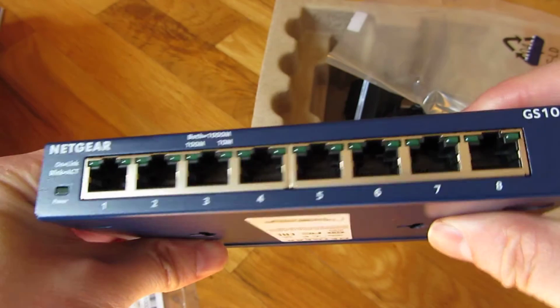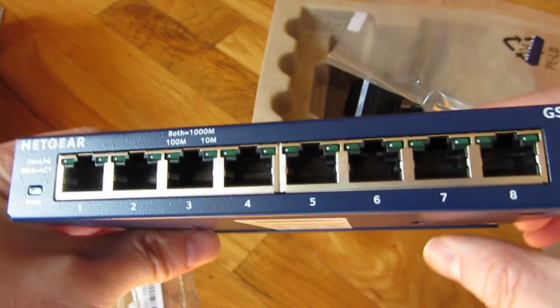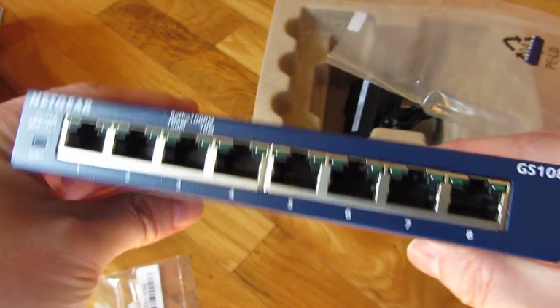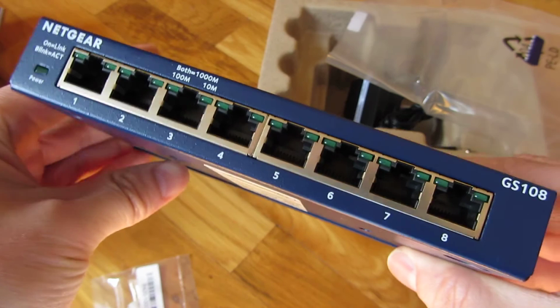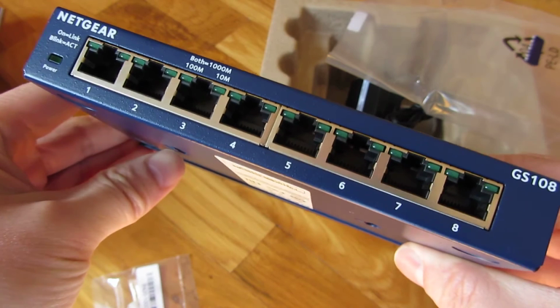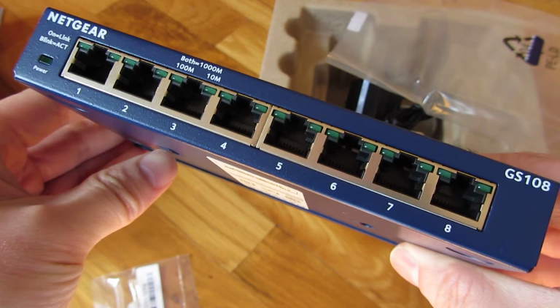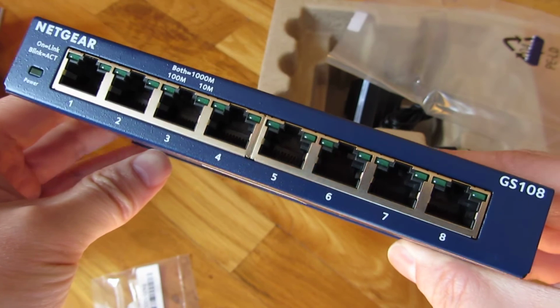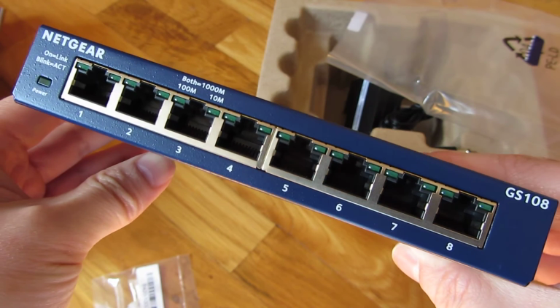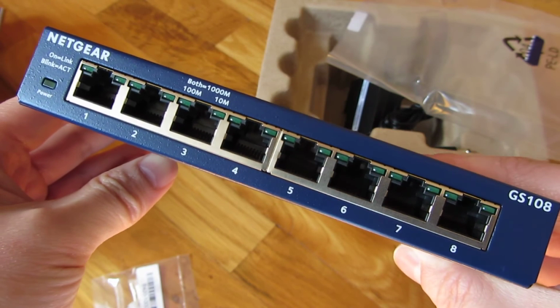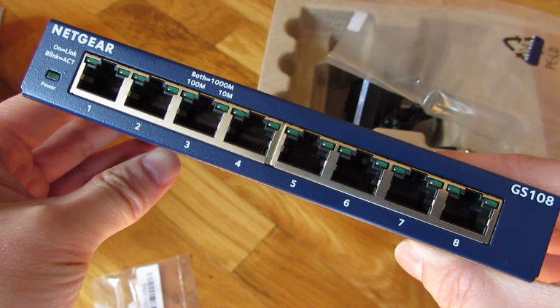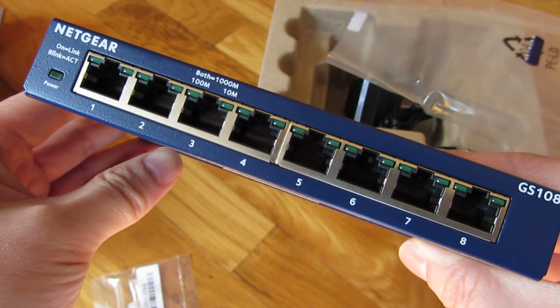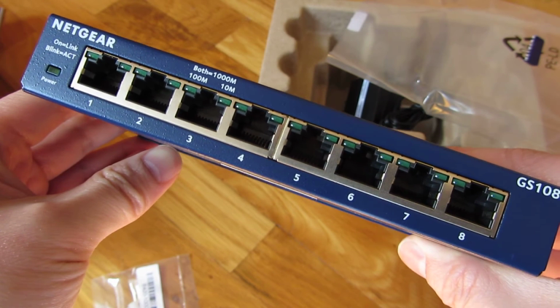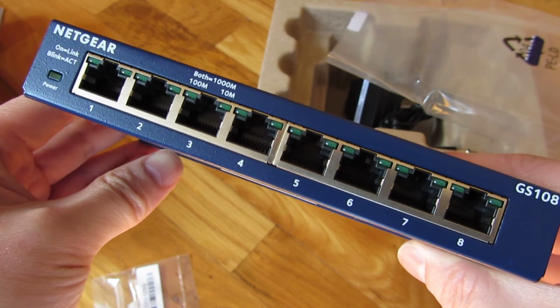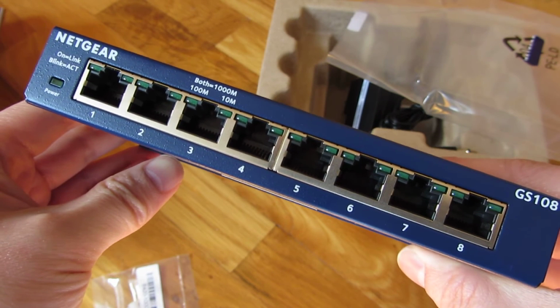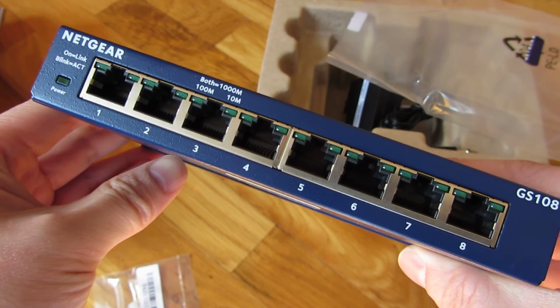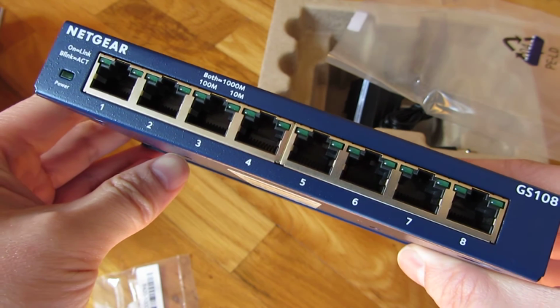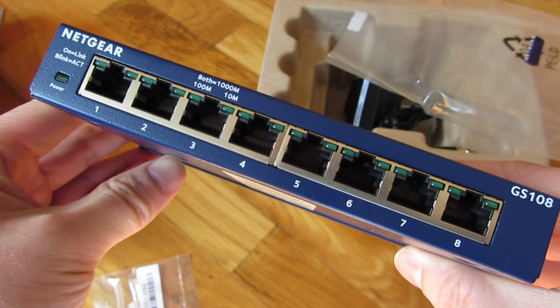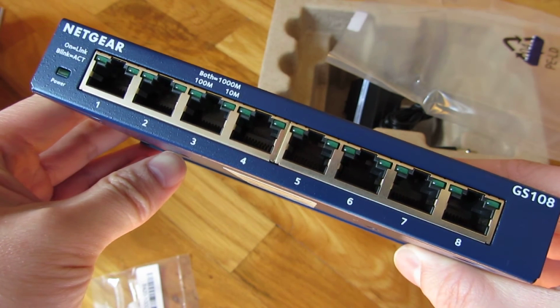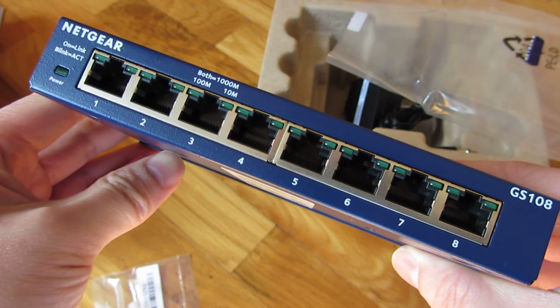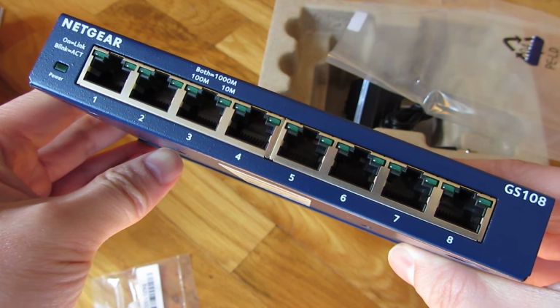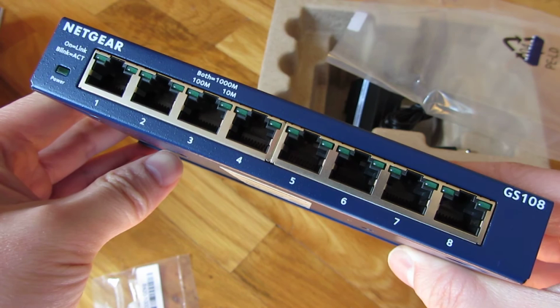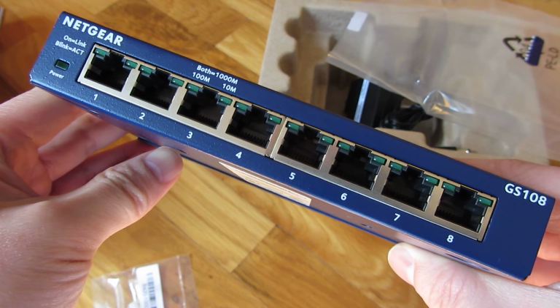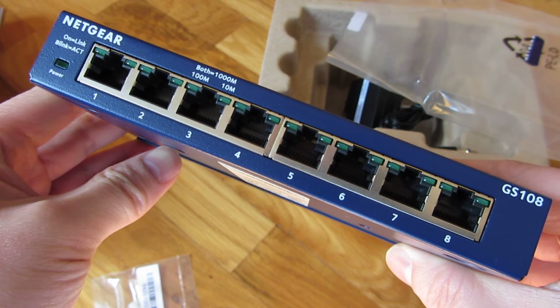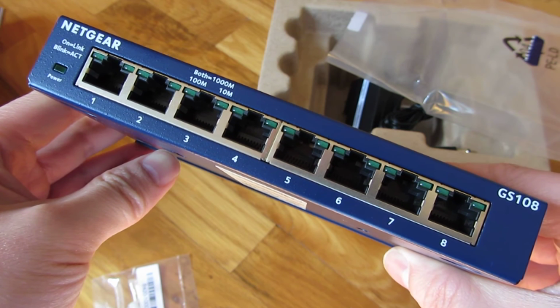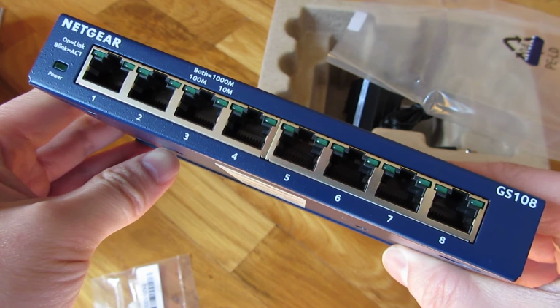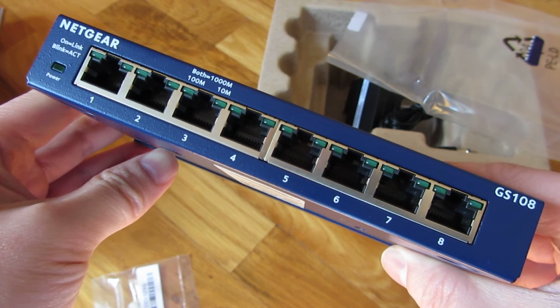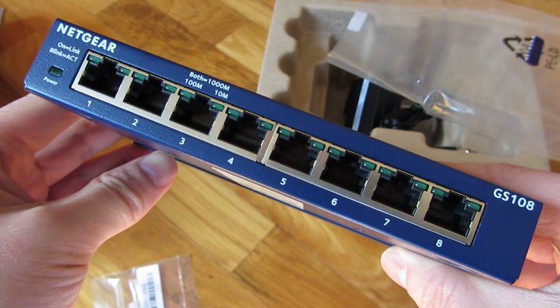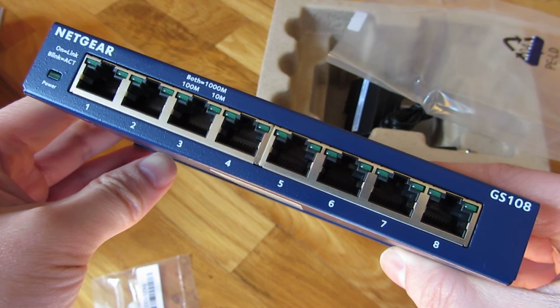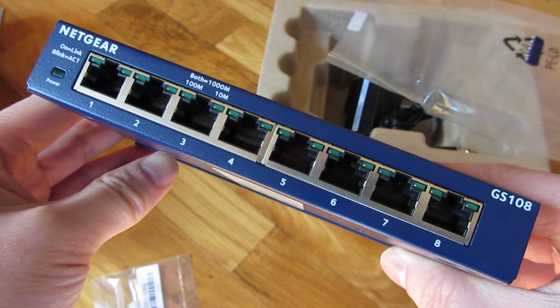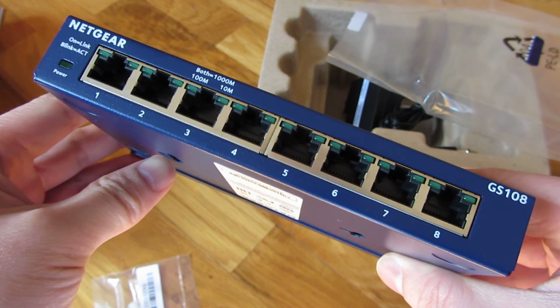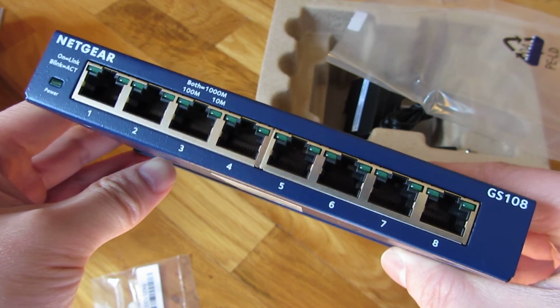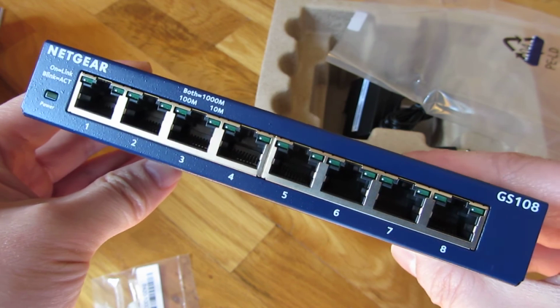And so there you go. That is the GS108, which is the gigabit 8-port switch. Thank you for watching.